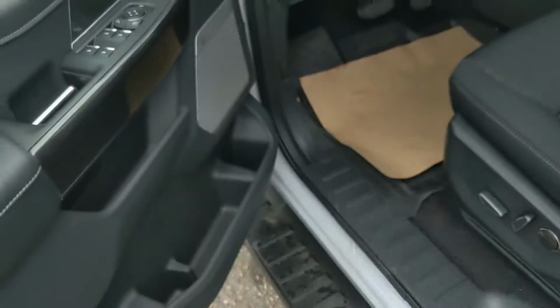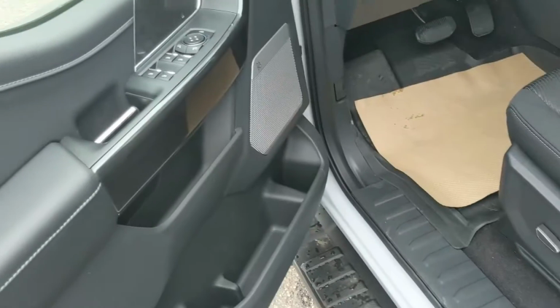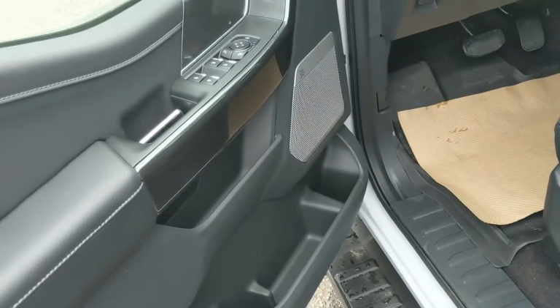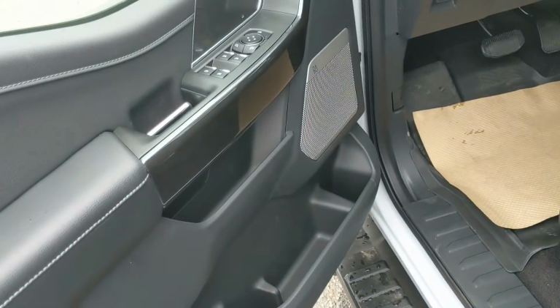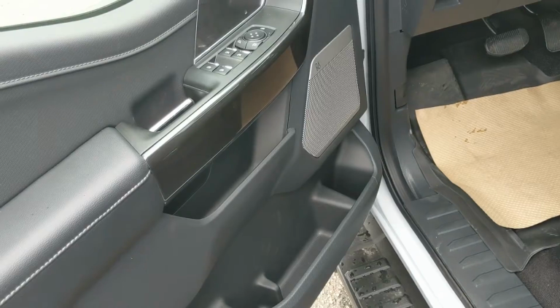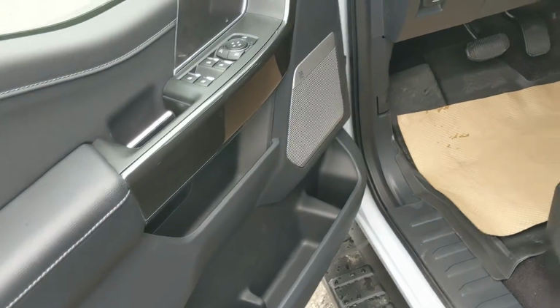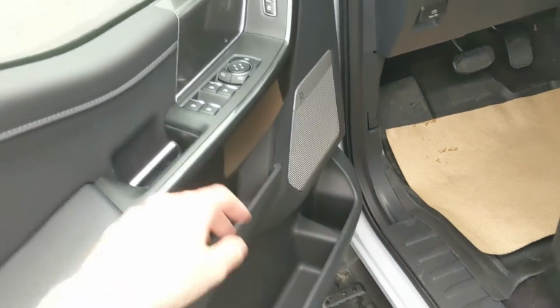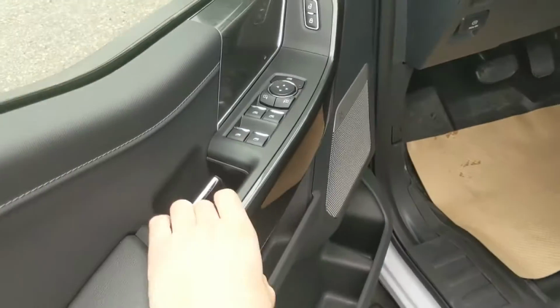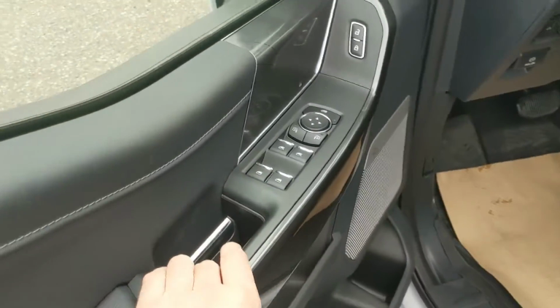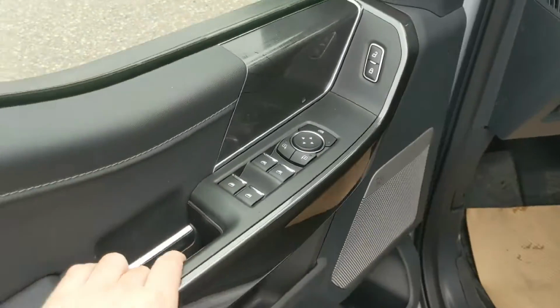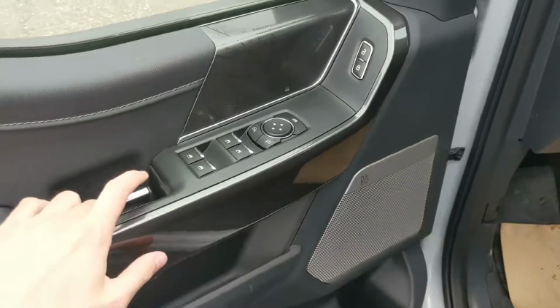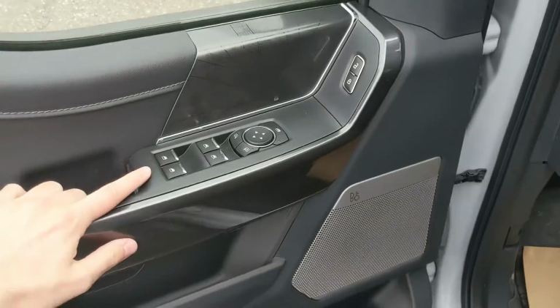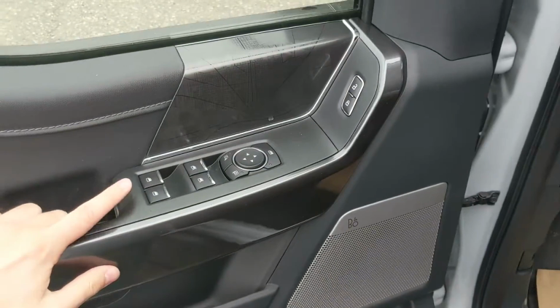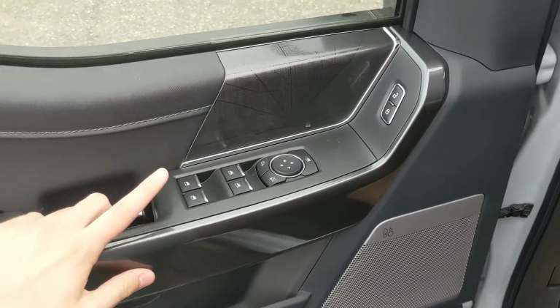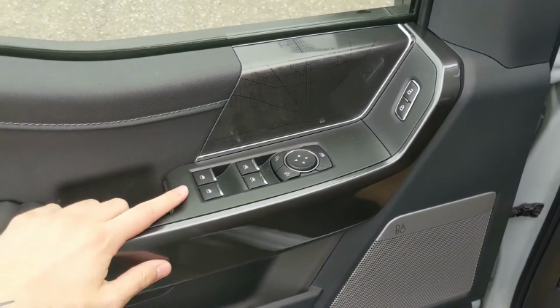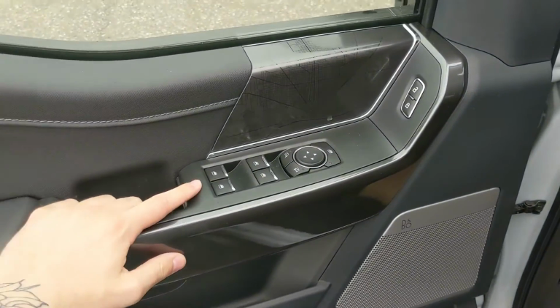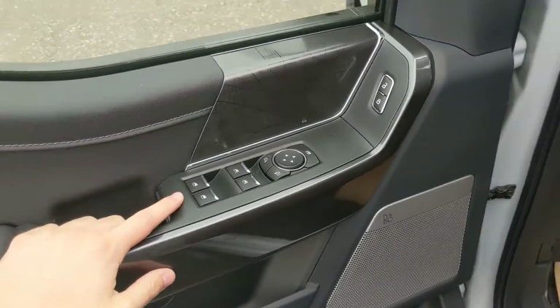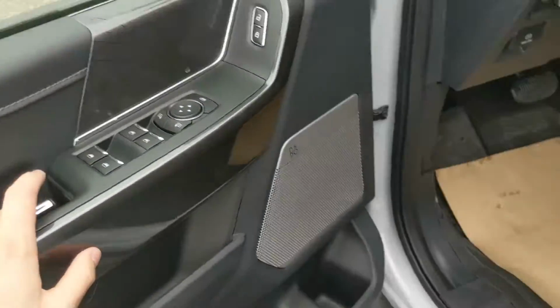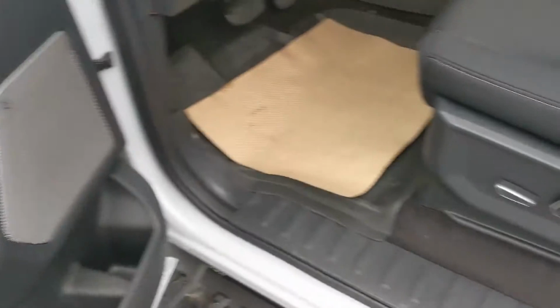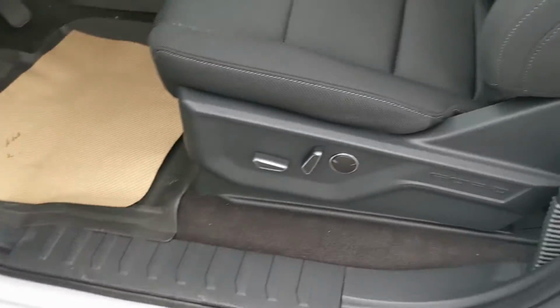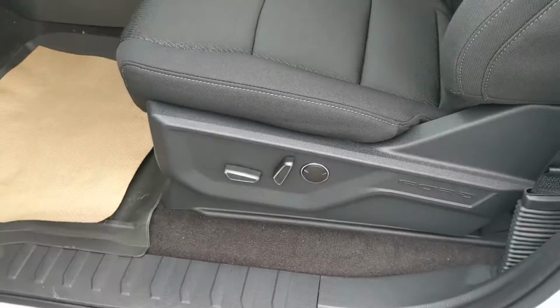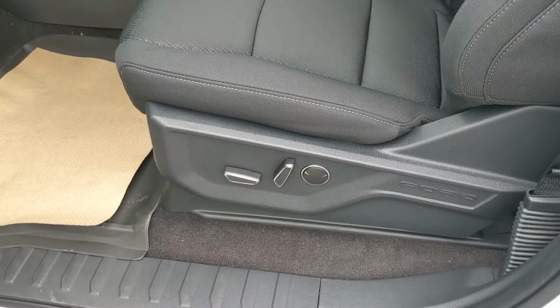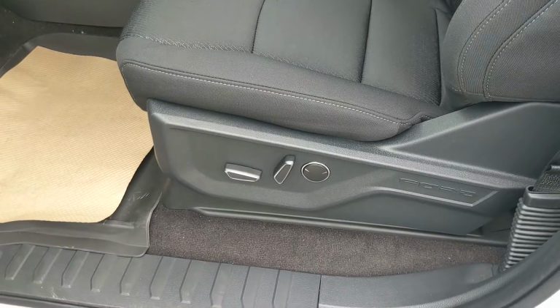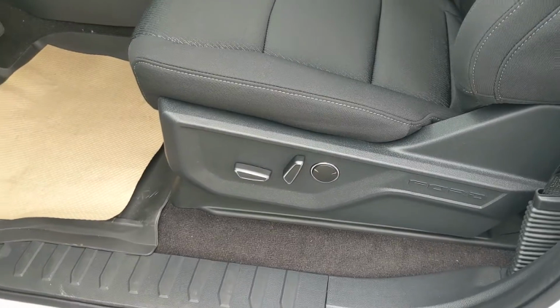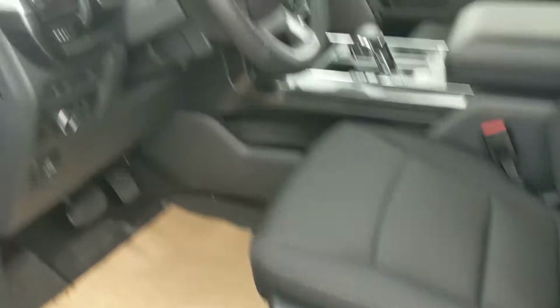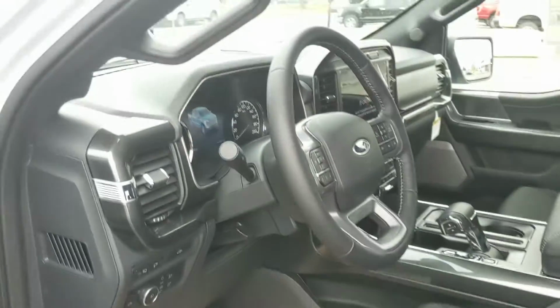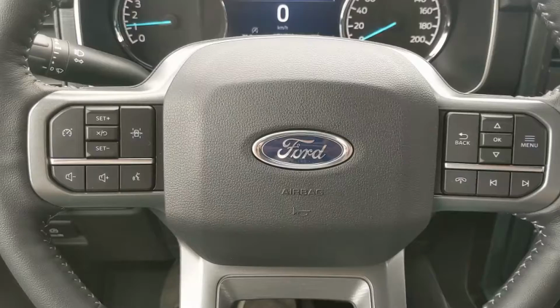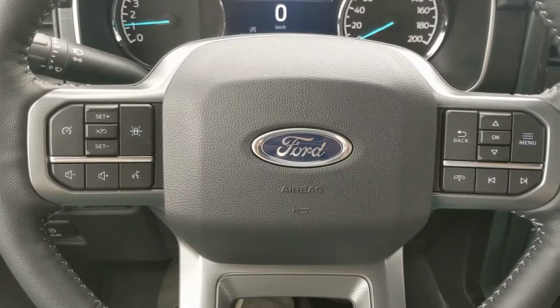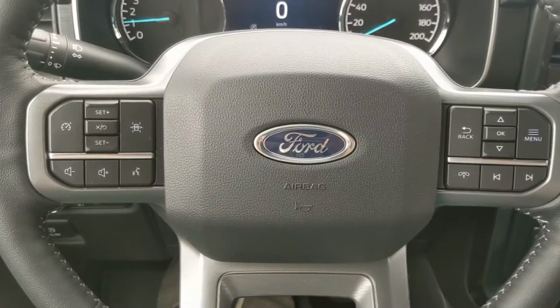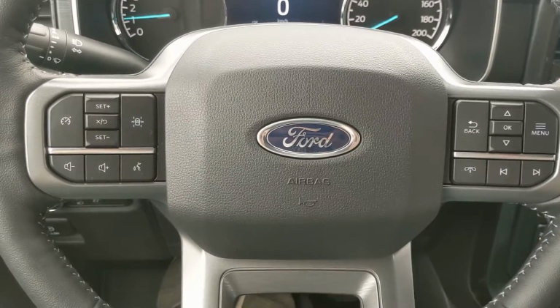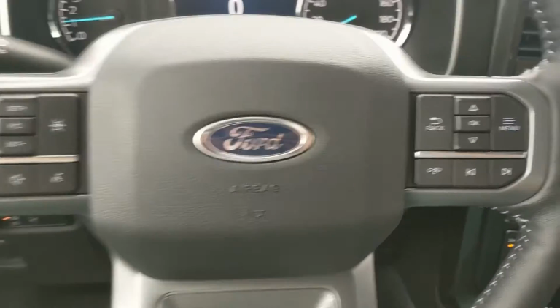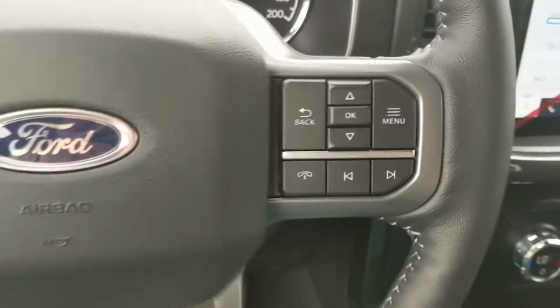This truck does have remote start, so no need to go outside on those cold mornings to warm up your vehicle. Looking inside, you have power windows, power mirrors, and power locks, as well as a fully power-adjustable driver's seat.